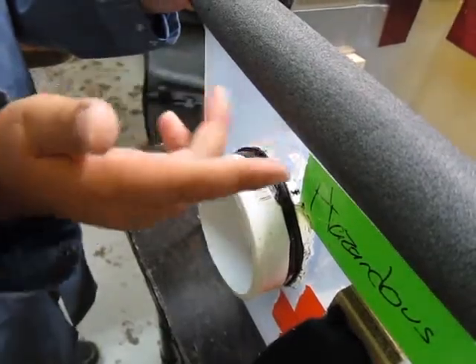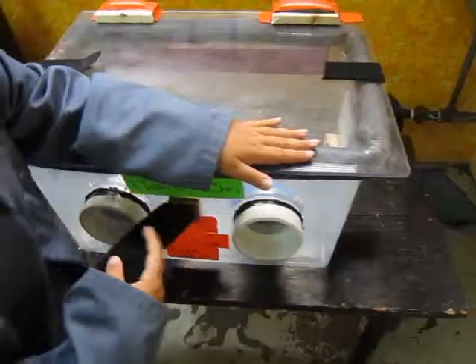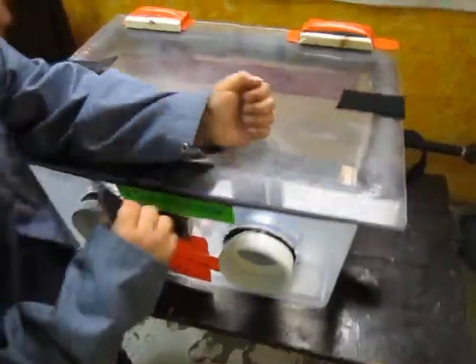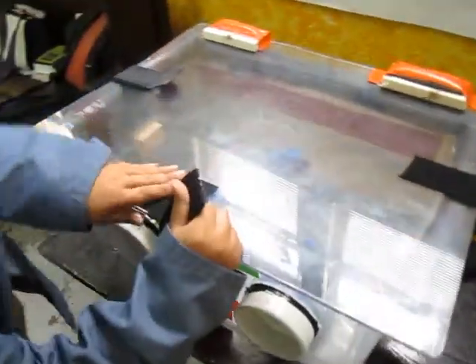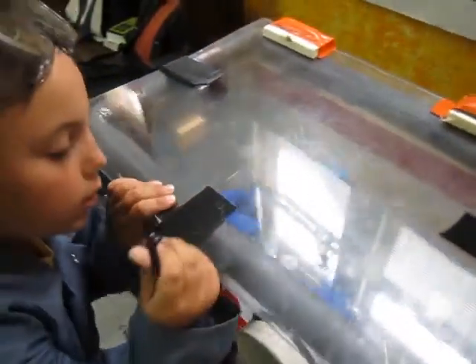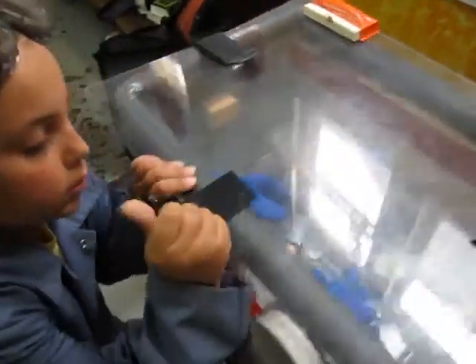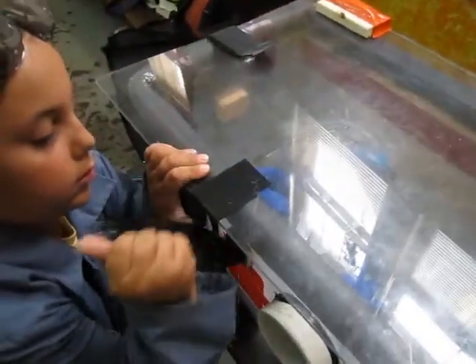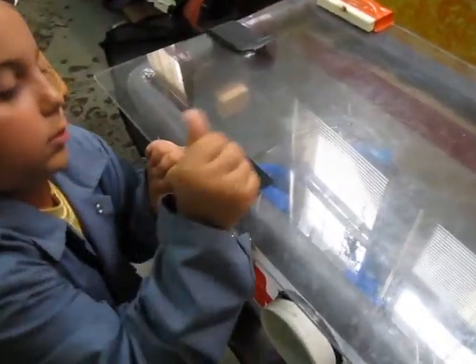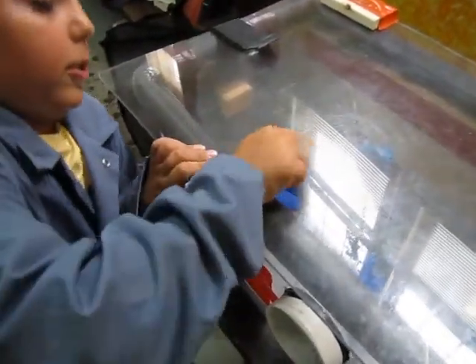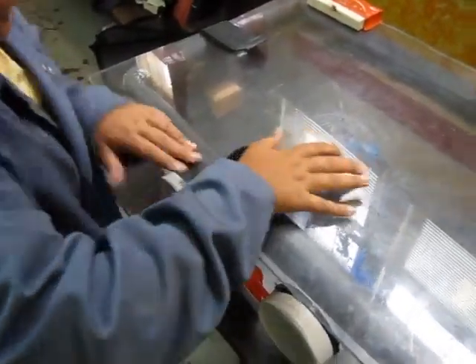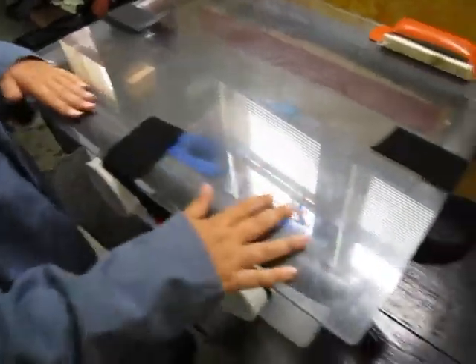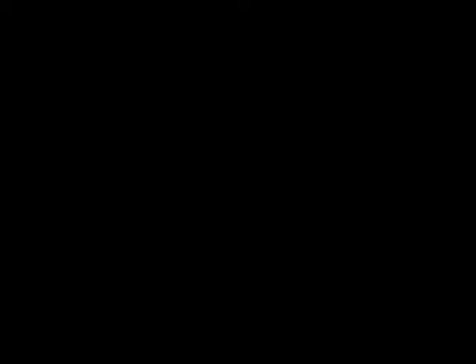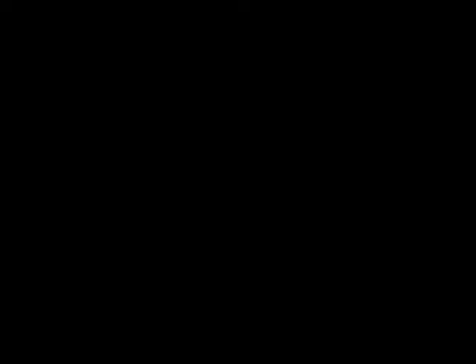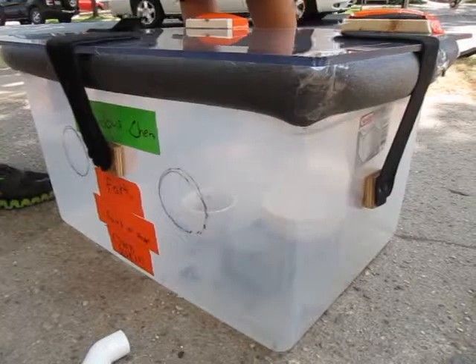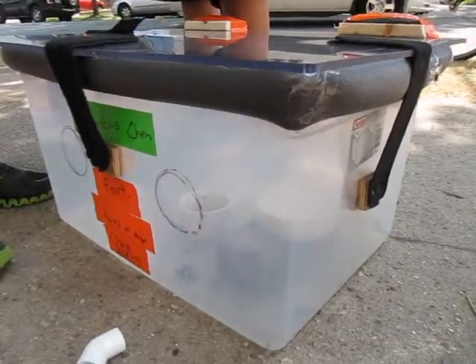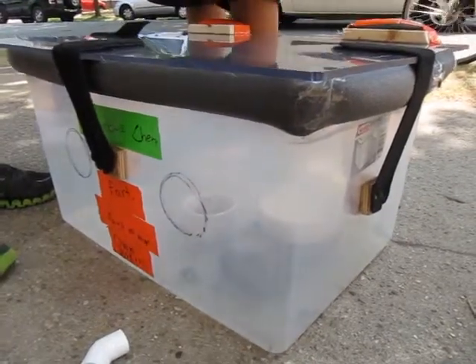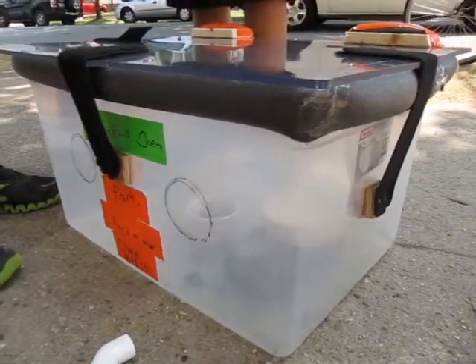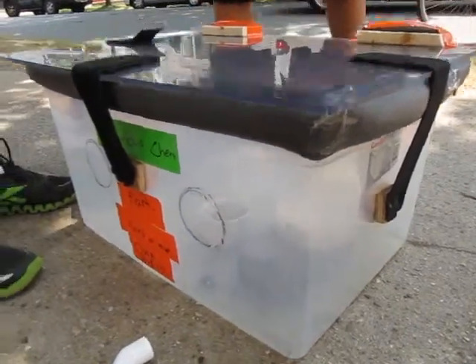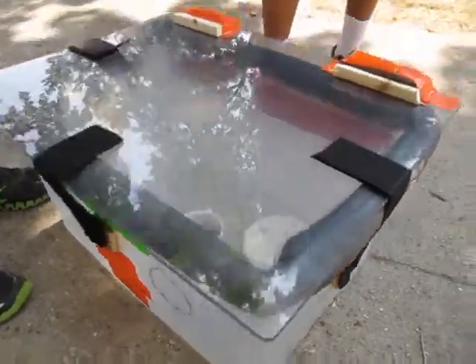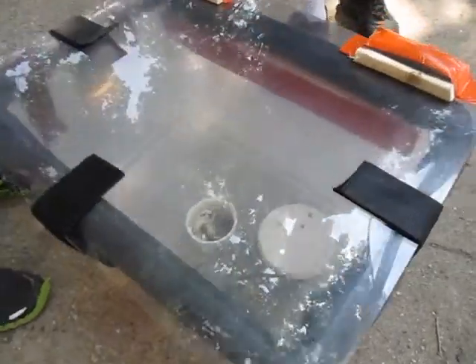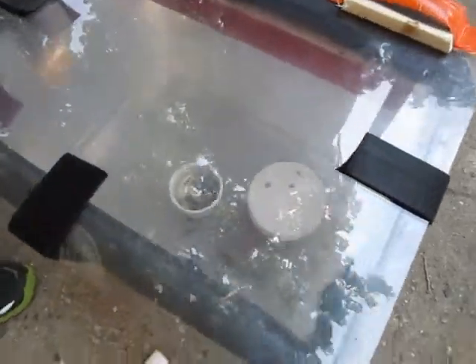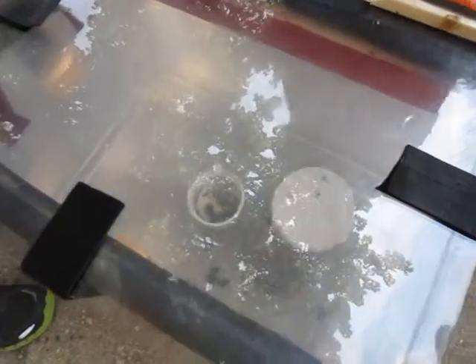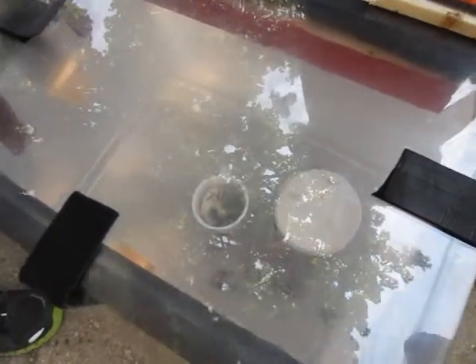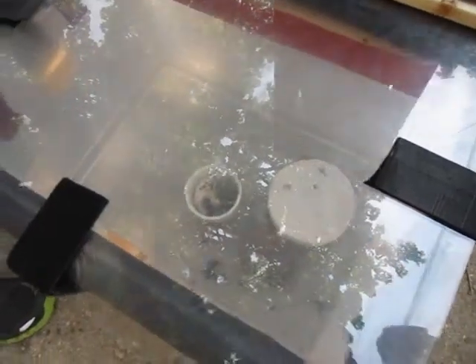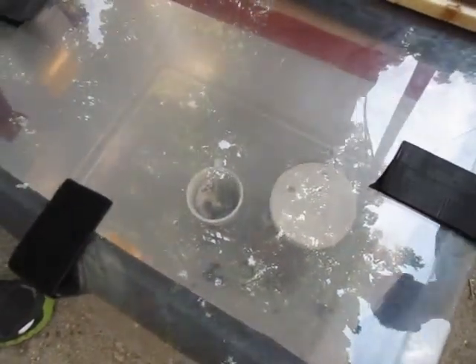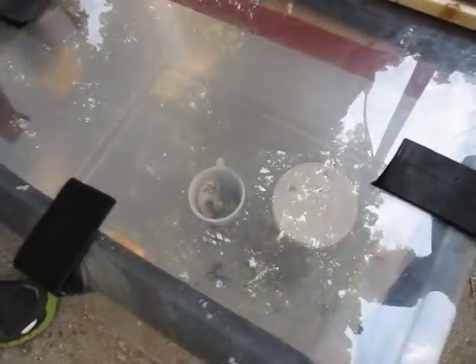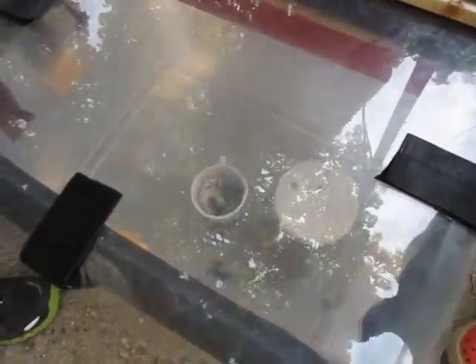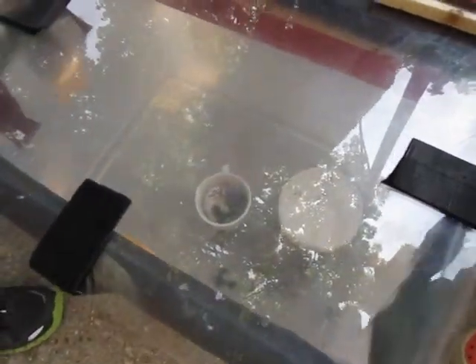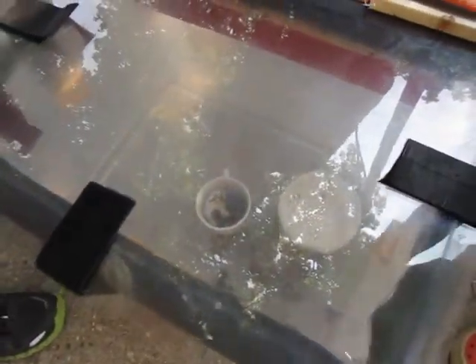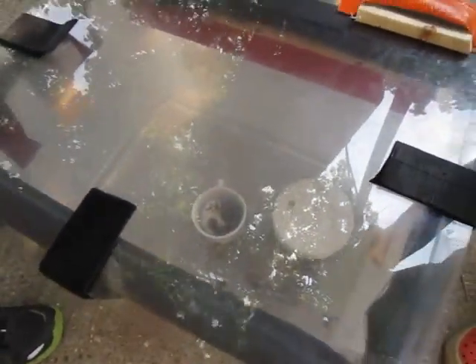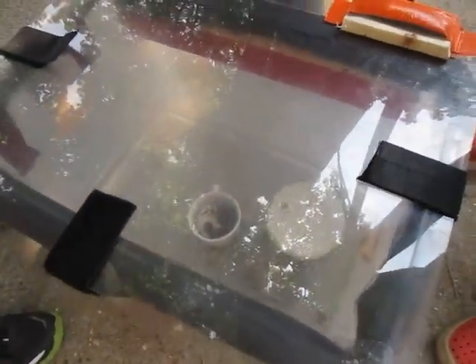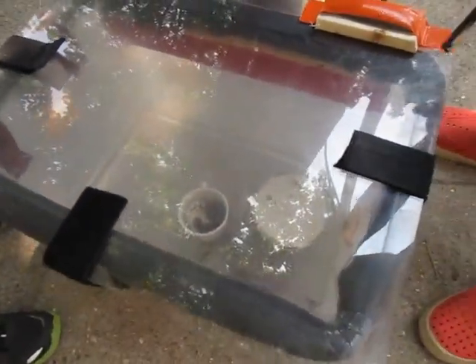Before opening any containers or samples, we seal up the box tightly. We tested the box by lighting a fire inside outdoors and using a smoke detector to see if any smoke leaked out.